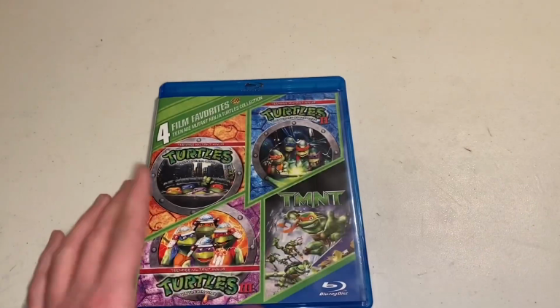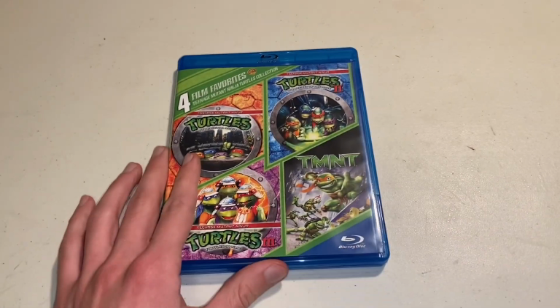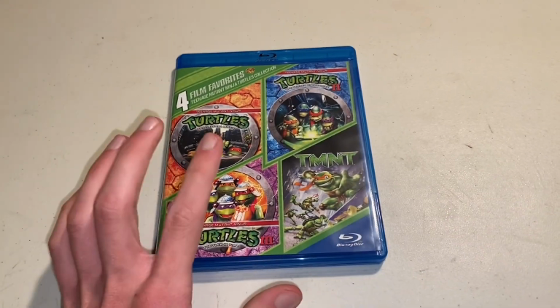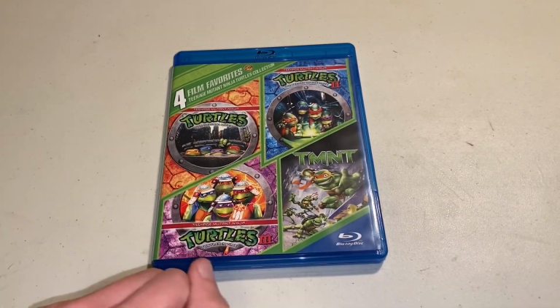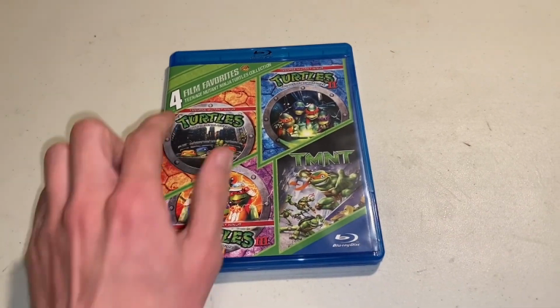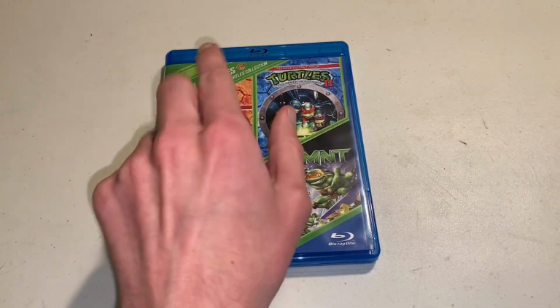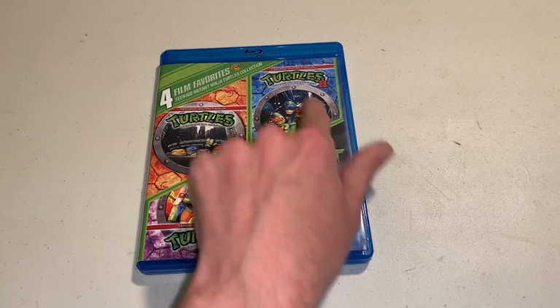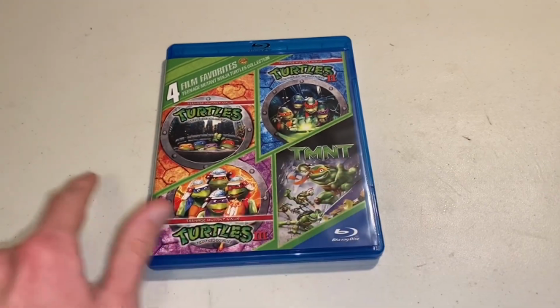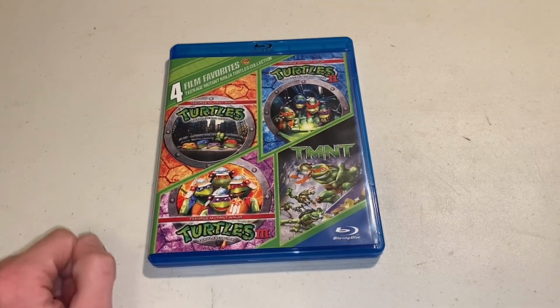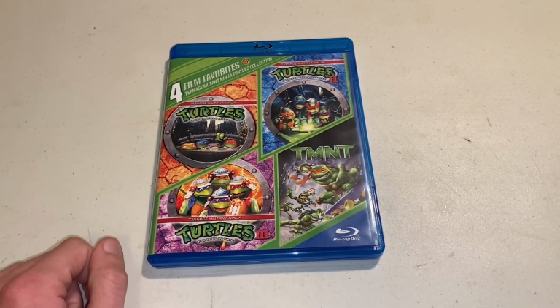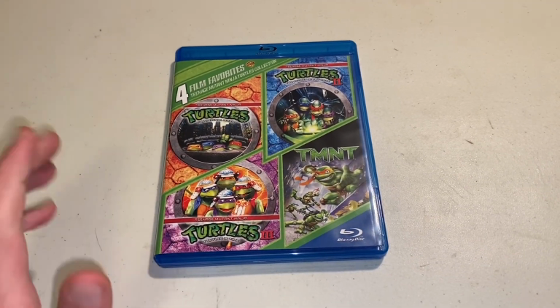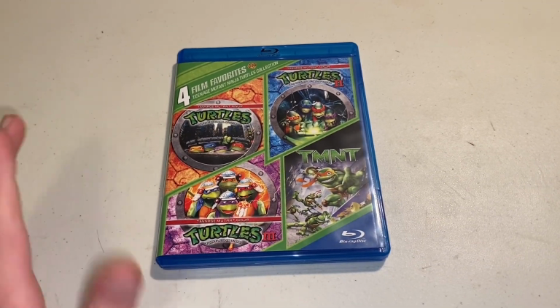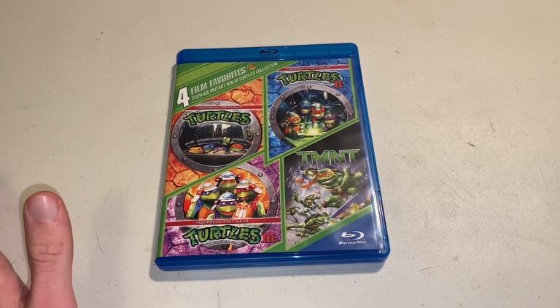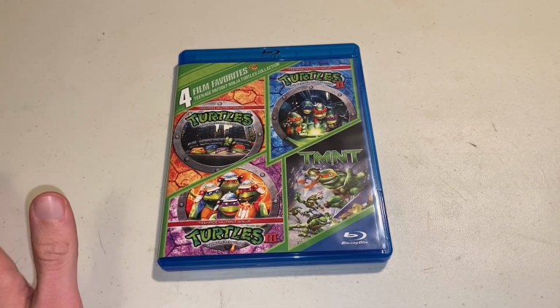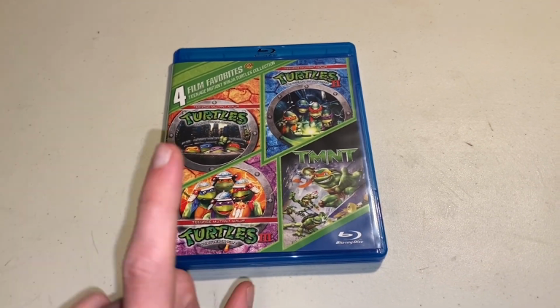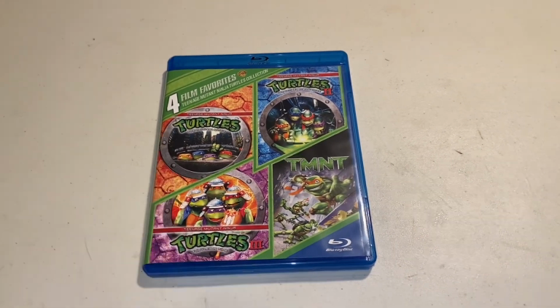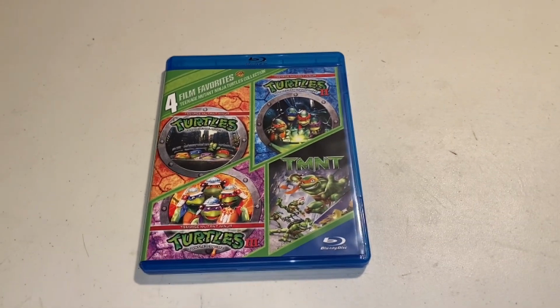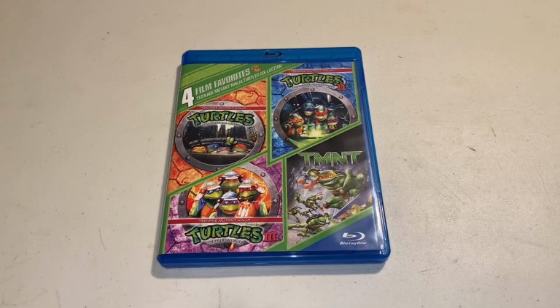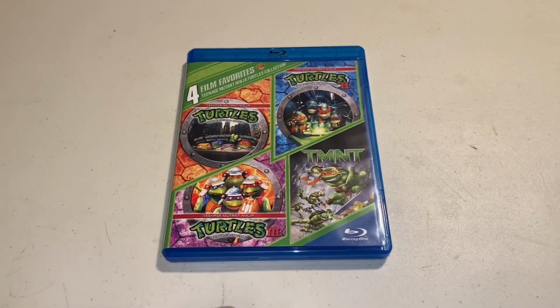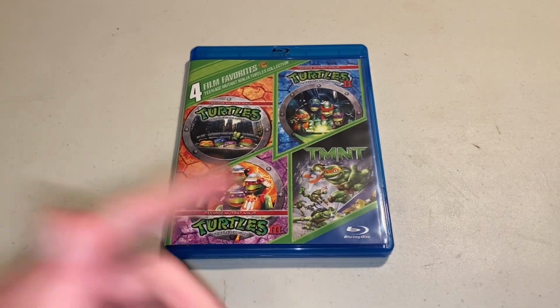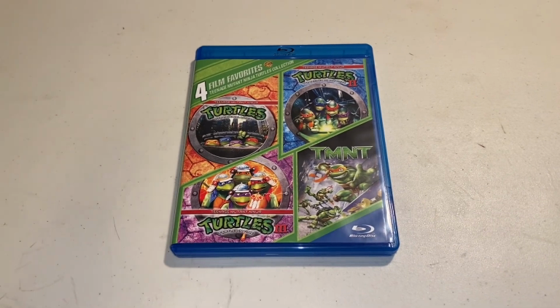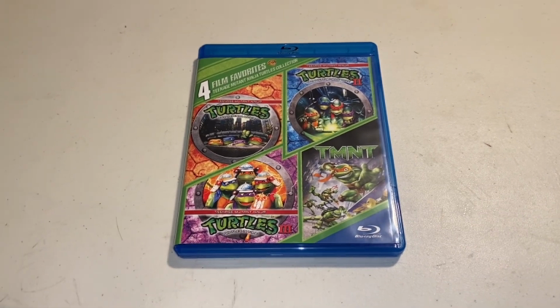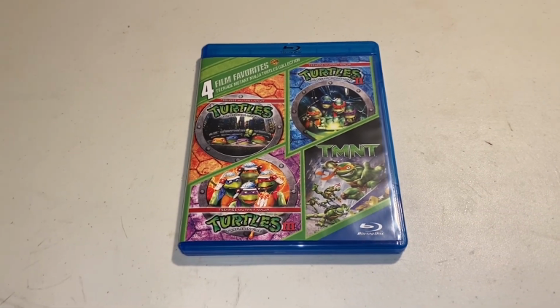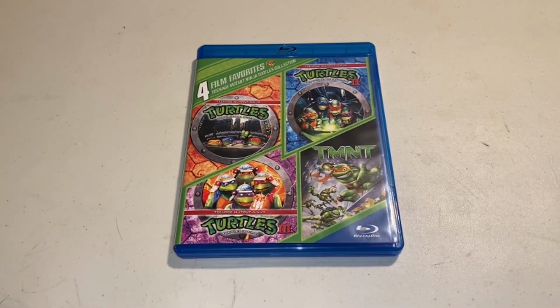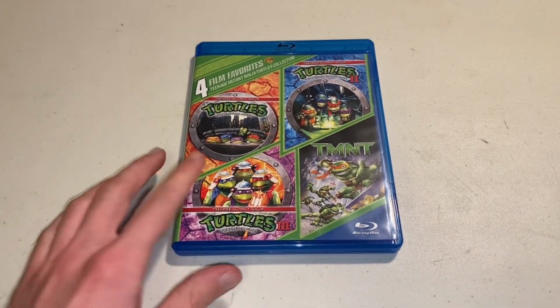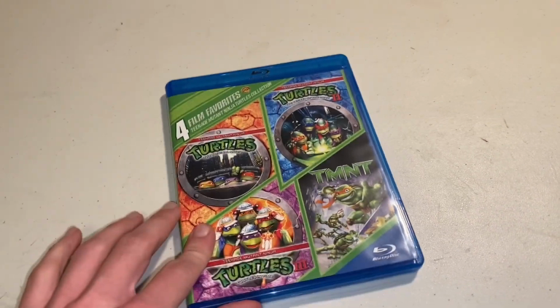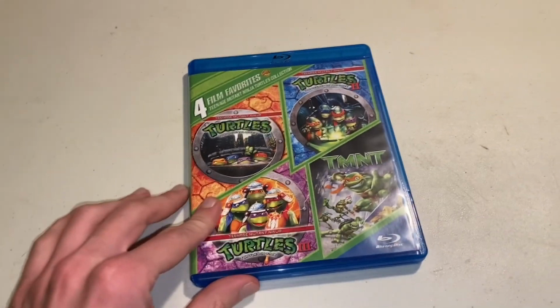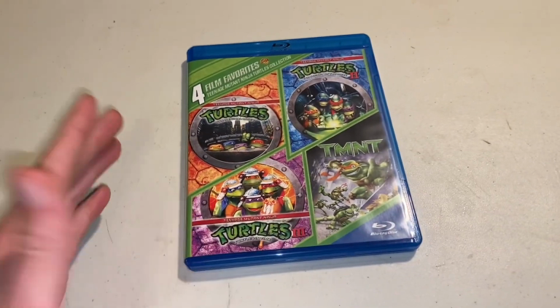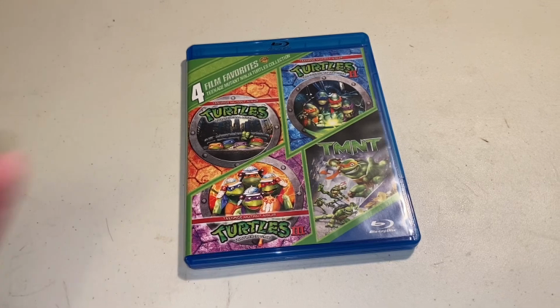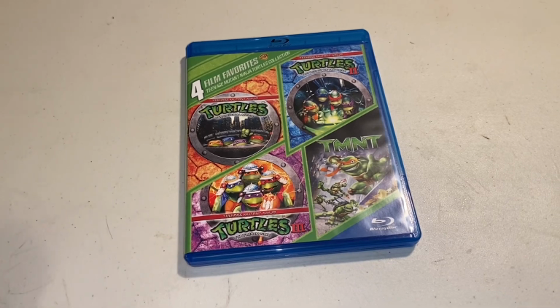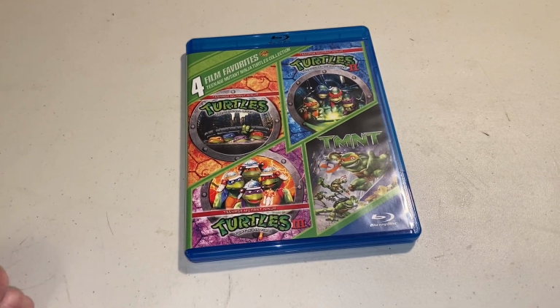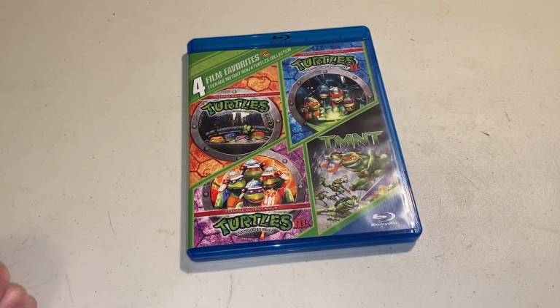Anyway, if you own this, let me know what you think down in the comments below. Last time I checked, these don't have a 4K release, but if they do get one in the future, is that something you'd be interested in getting, or are you just happy with the DVD and Blu-ray releases?